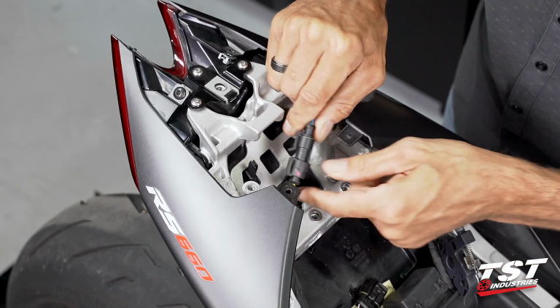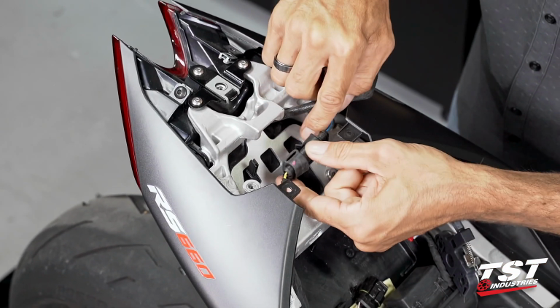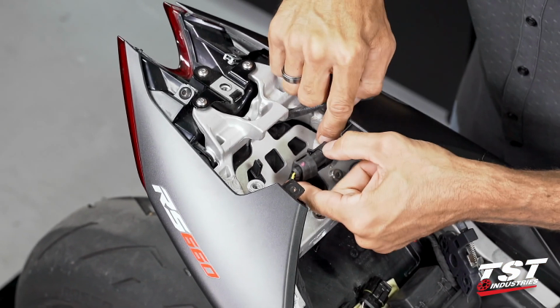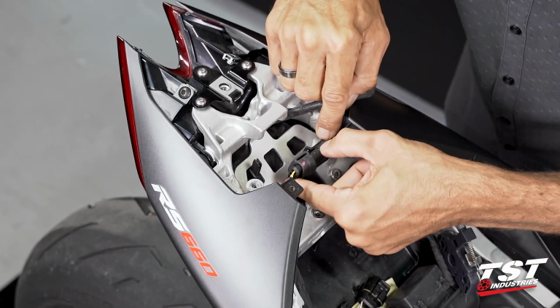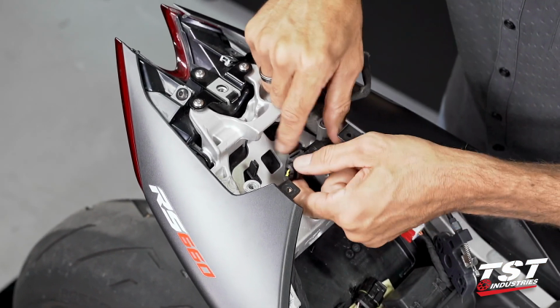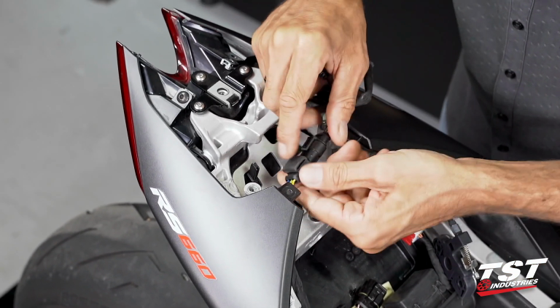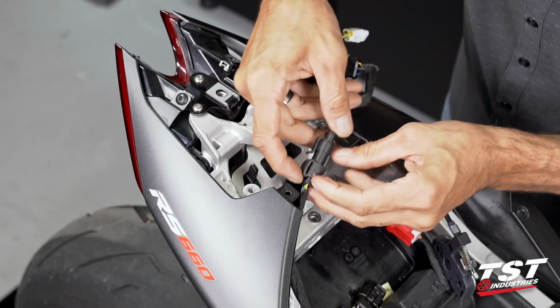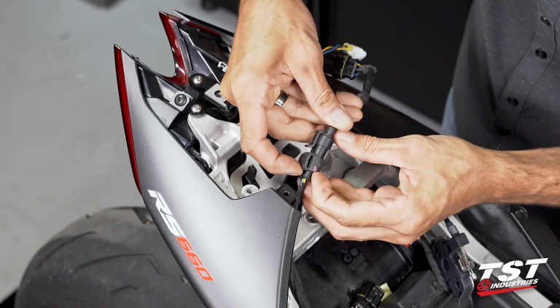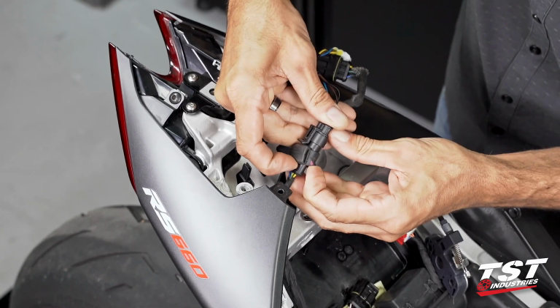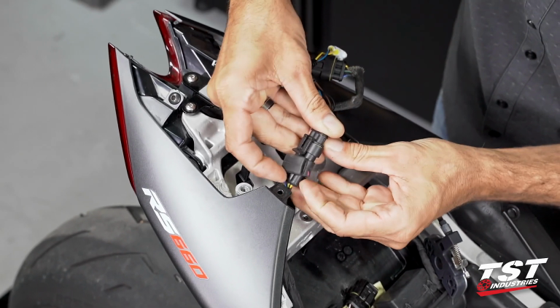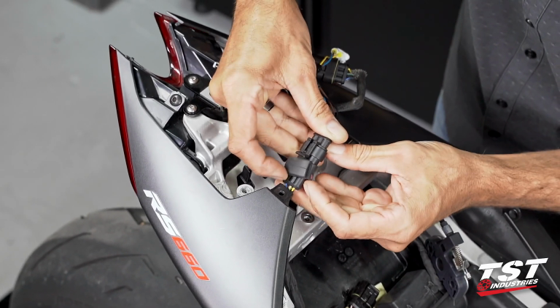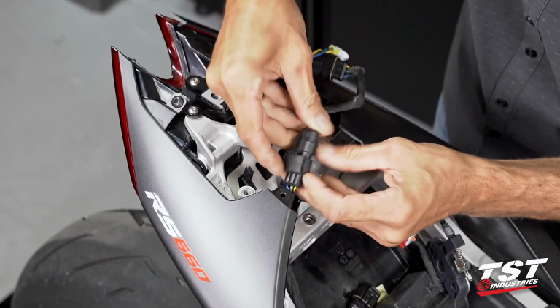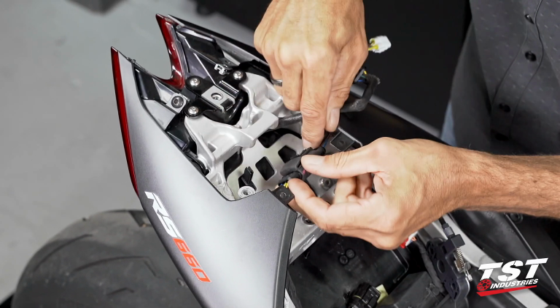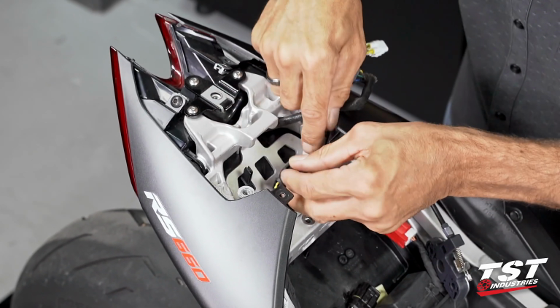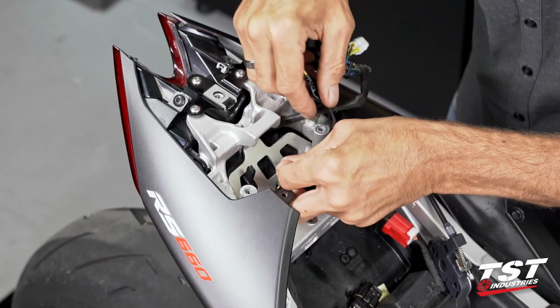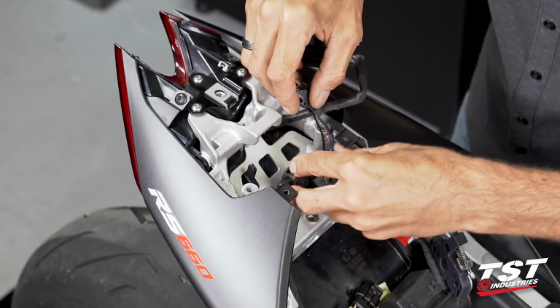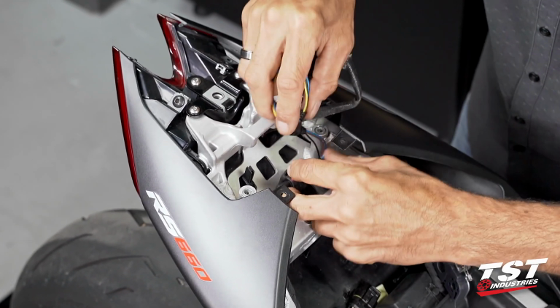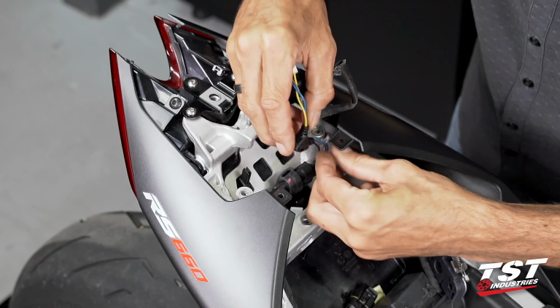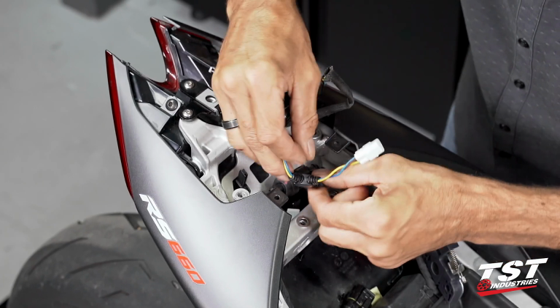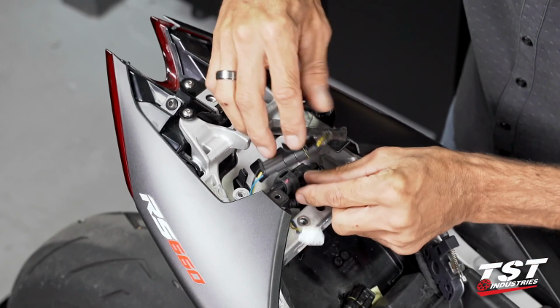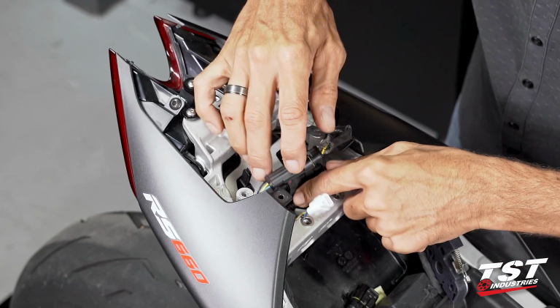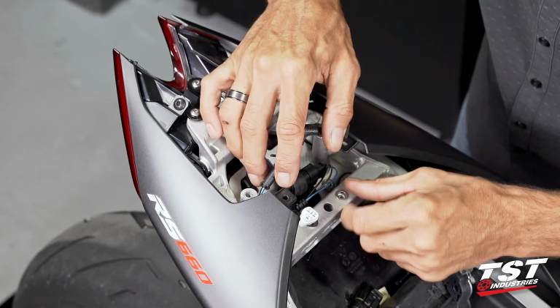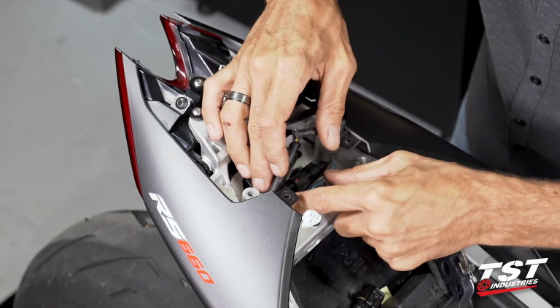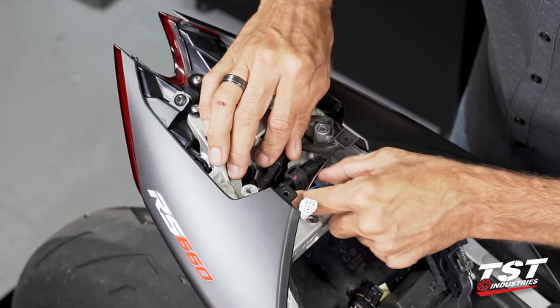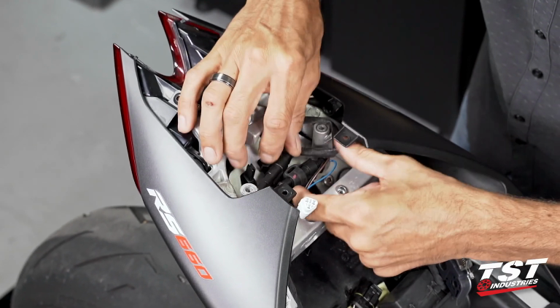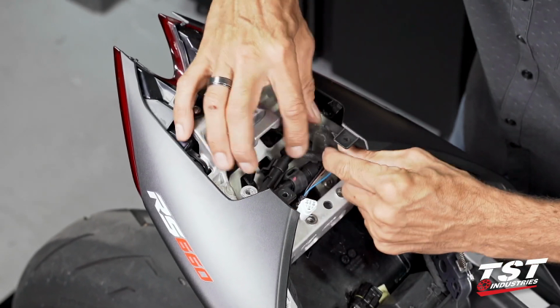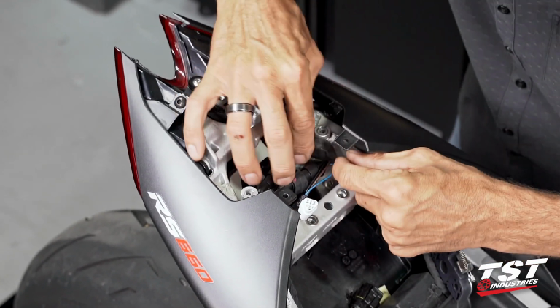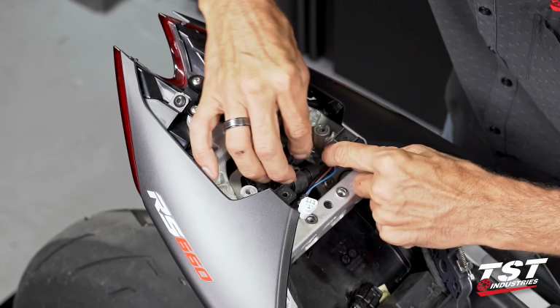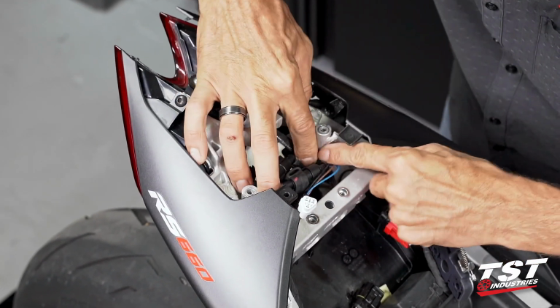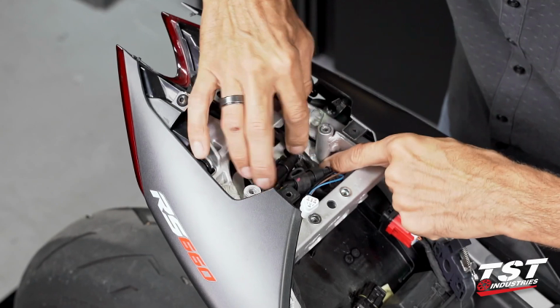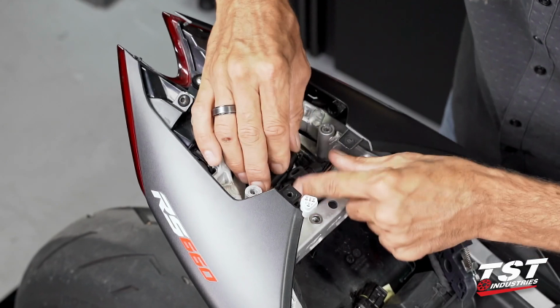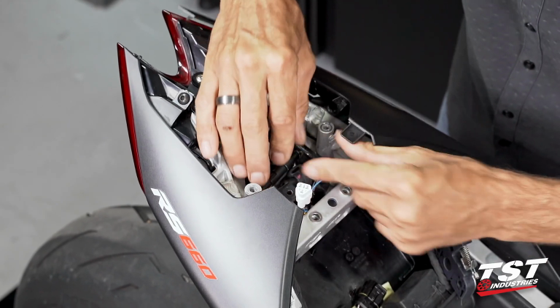It should be as simple as plugging it right through like that. We will replace this connector assembly back on the routing guide and then do a neat routing job on the rest of these wires.